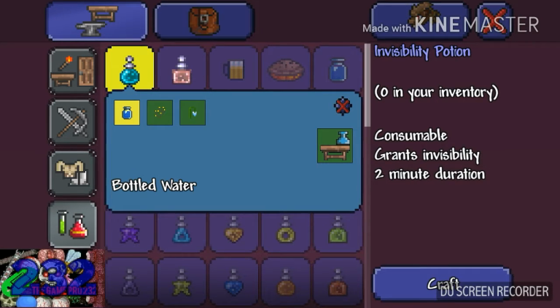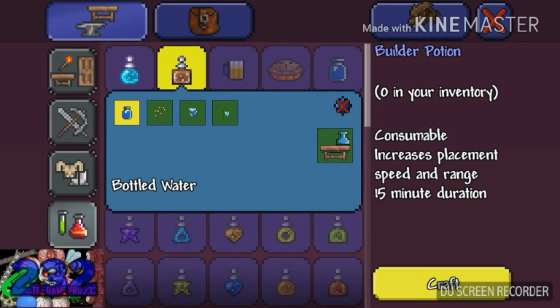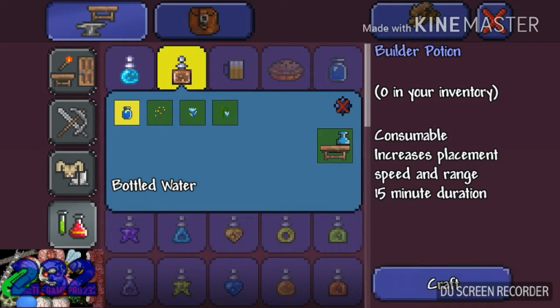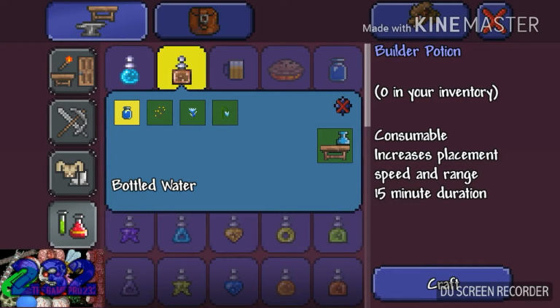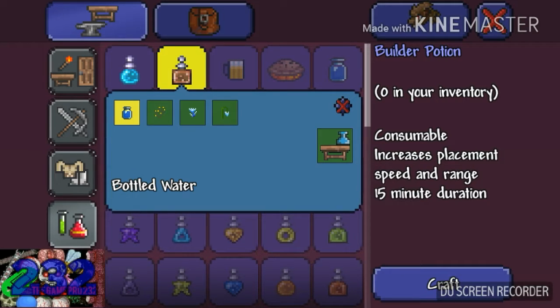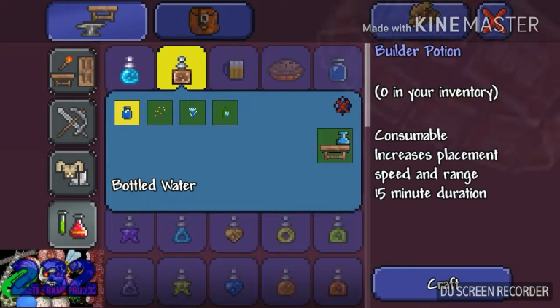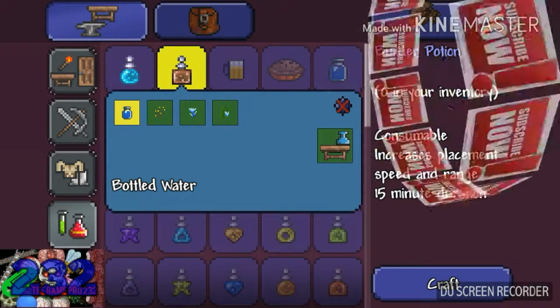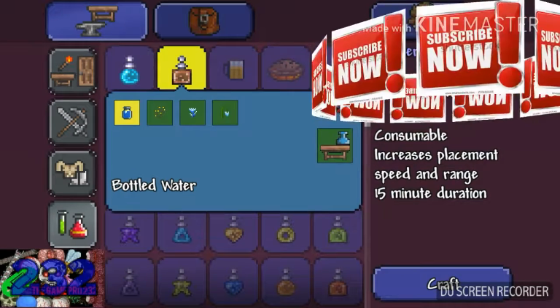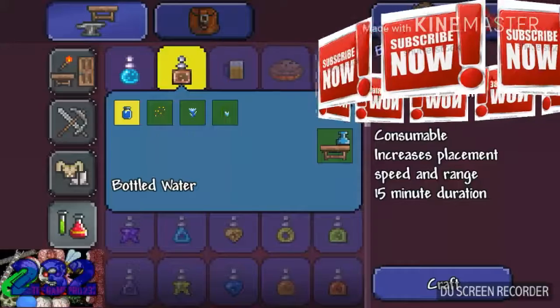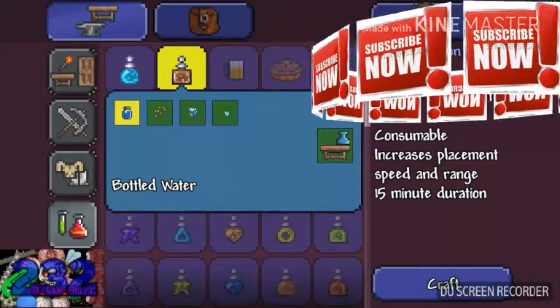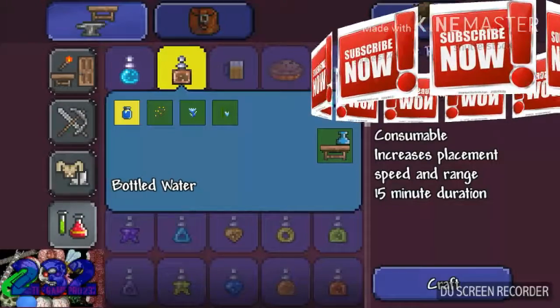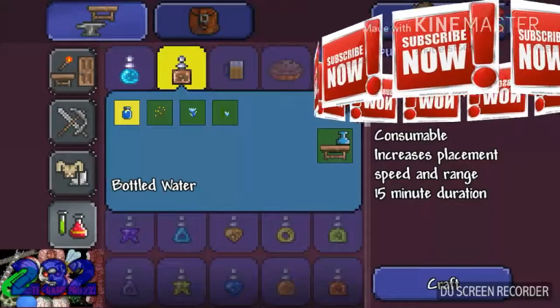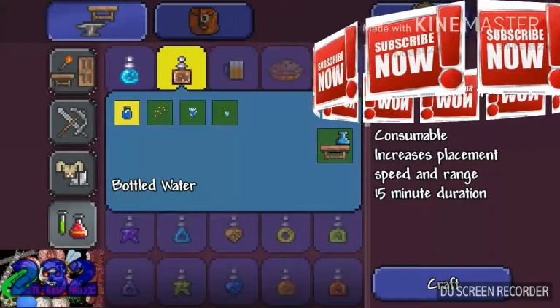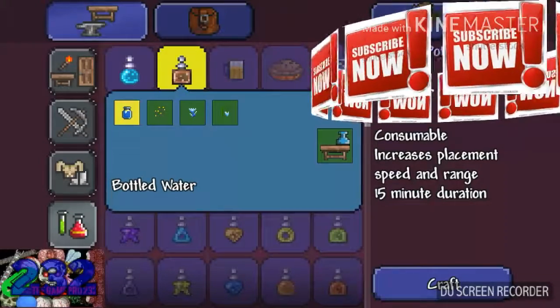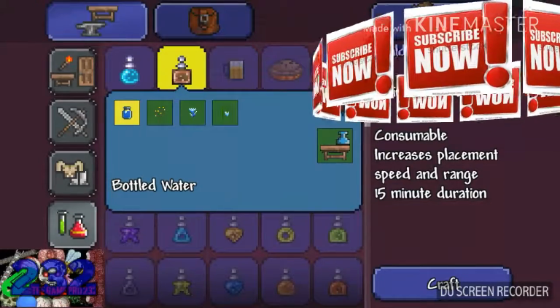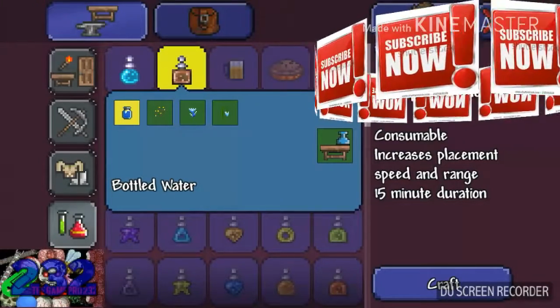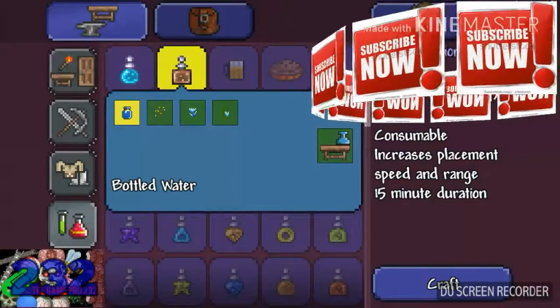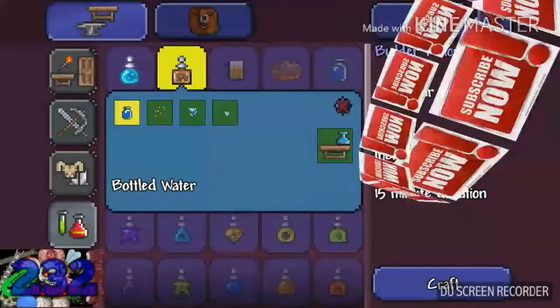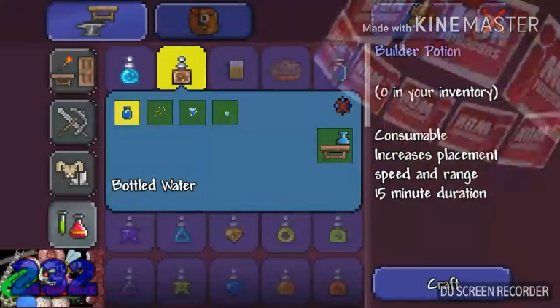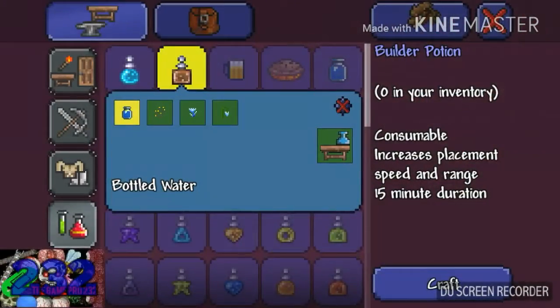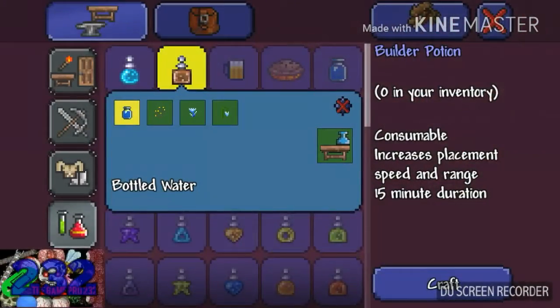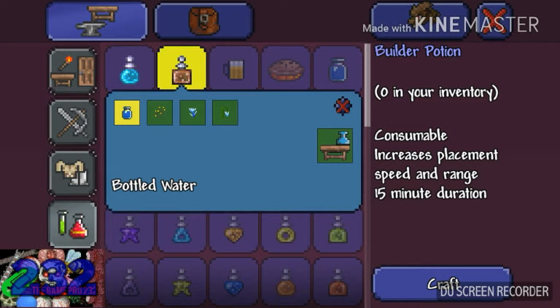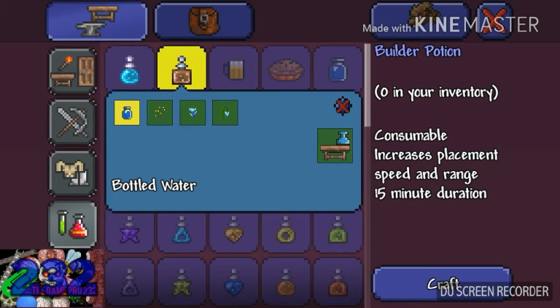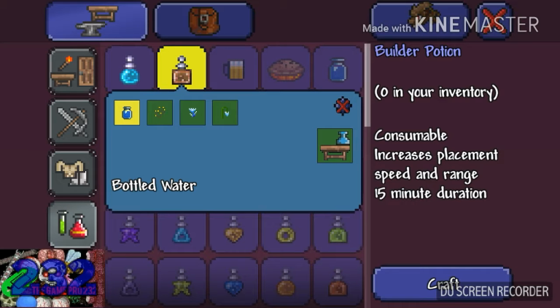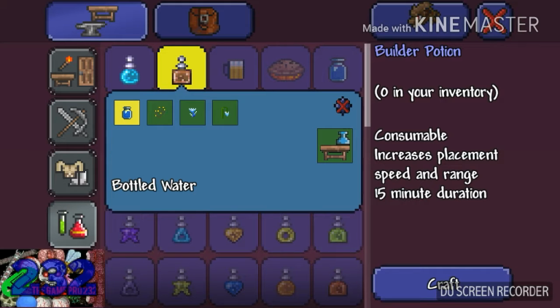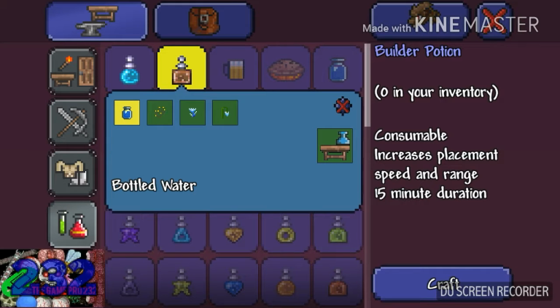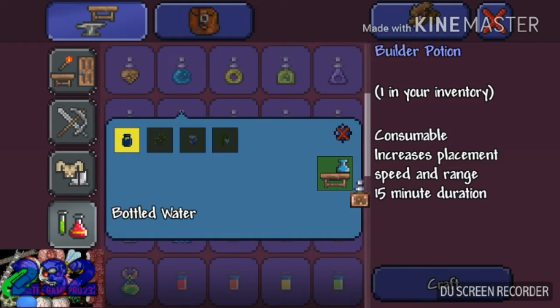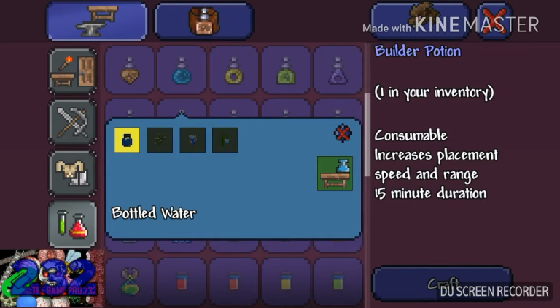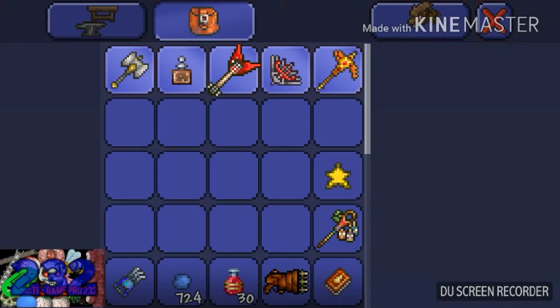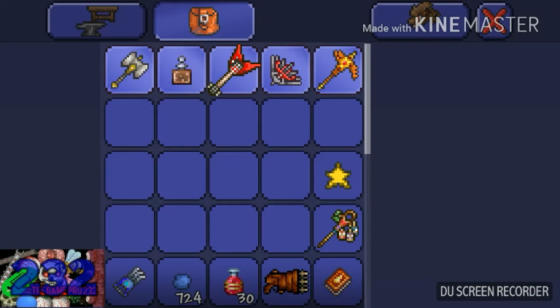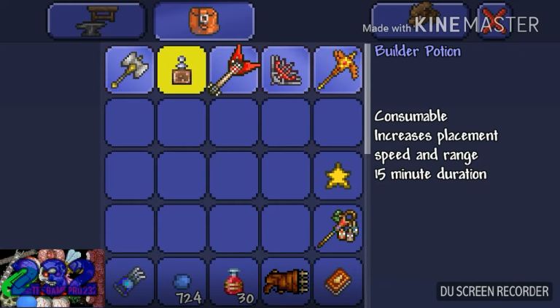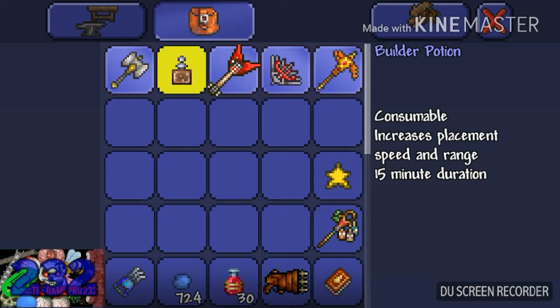These ingredients are also the ingredients for invisibility potions, but we're not doing that today. A builder potion is a consumable that increases placement speed and range, and has a 15-minute duration.